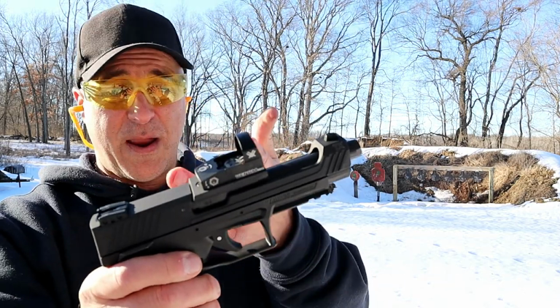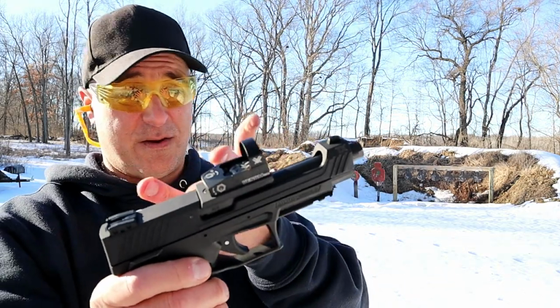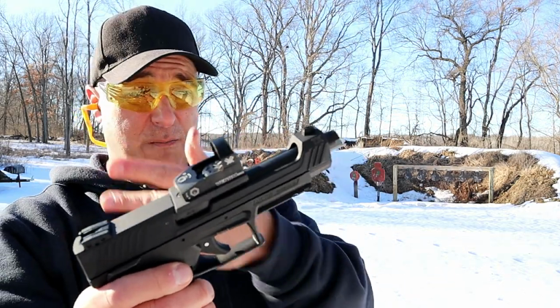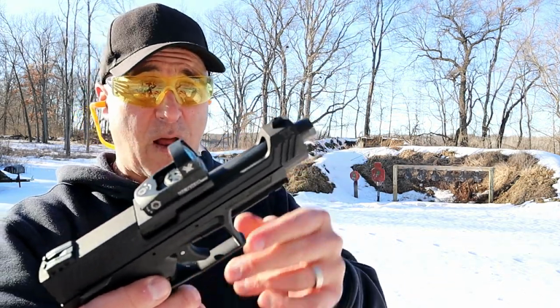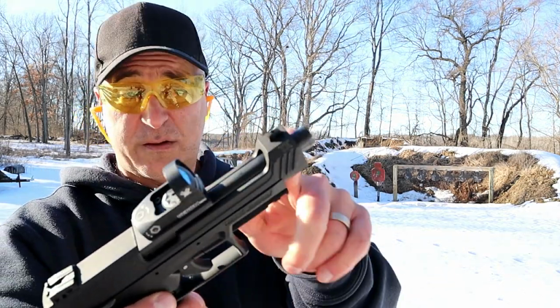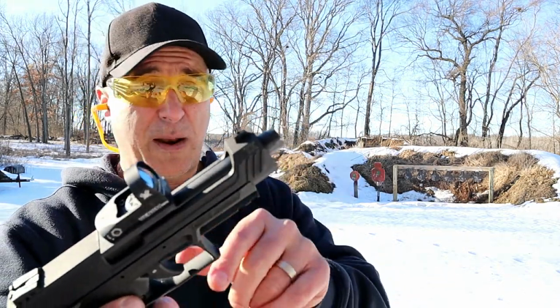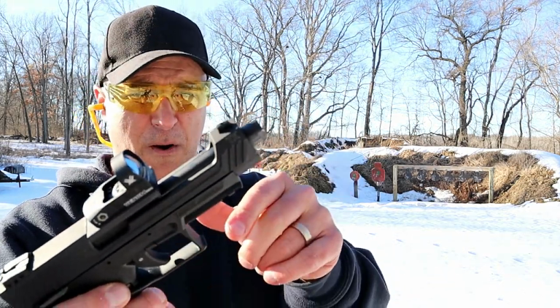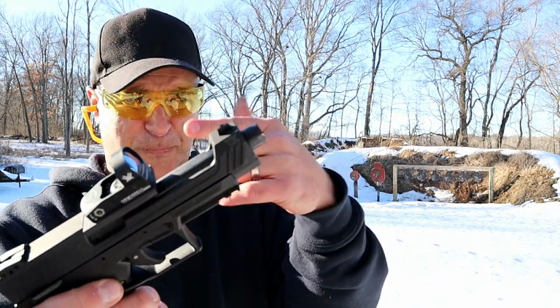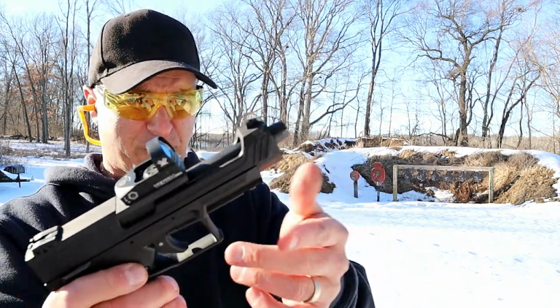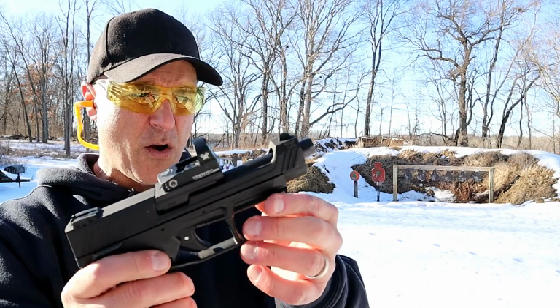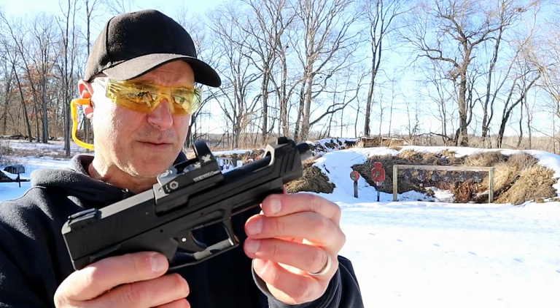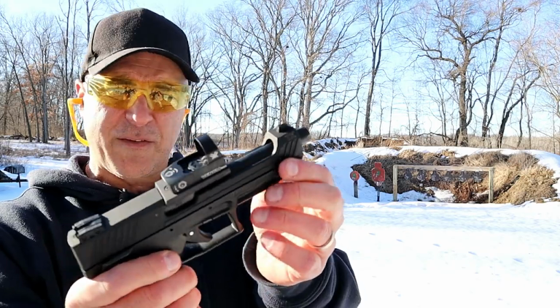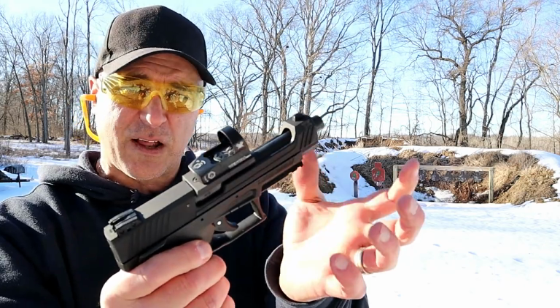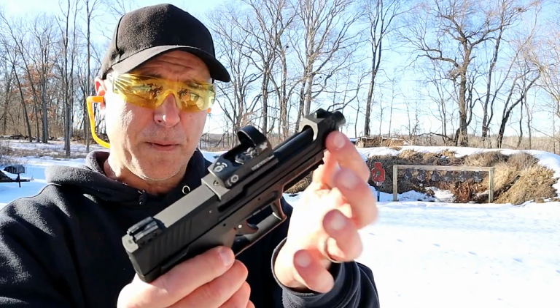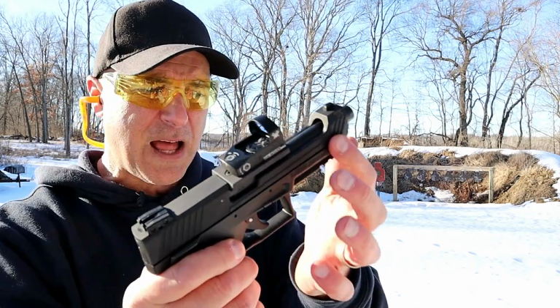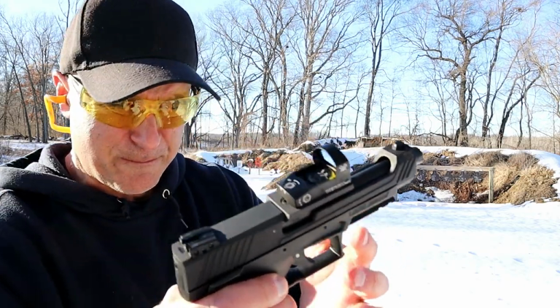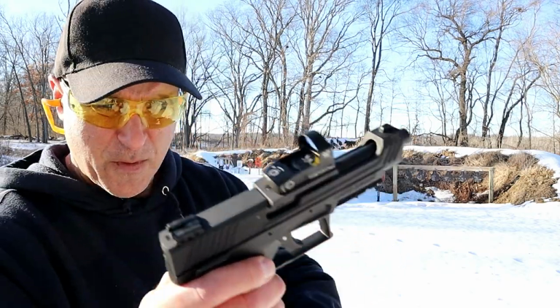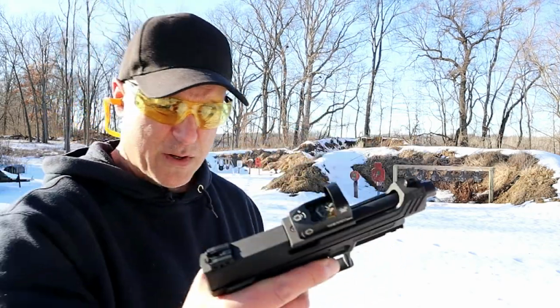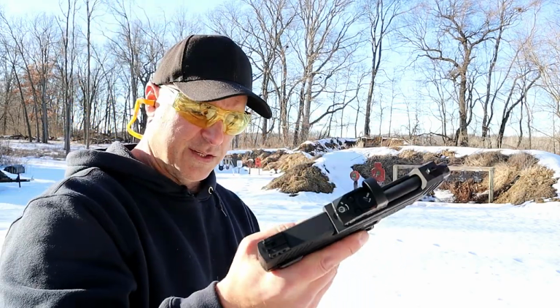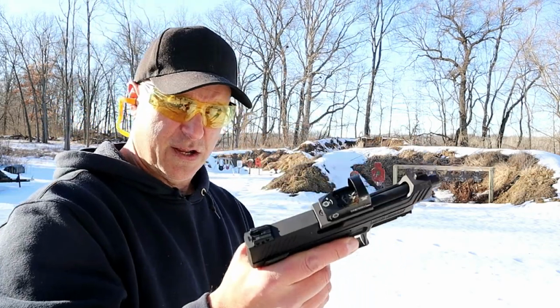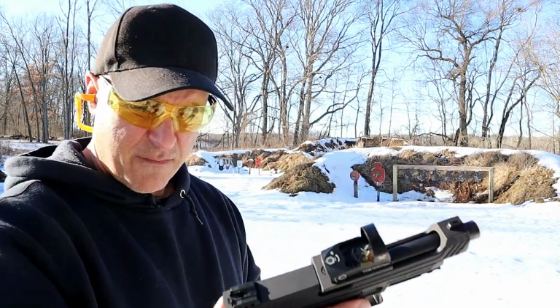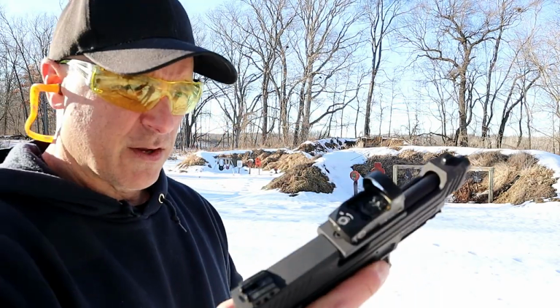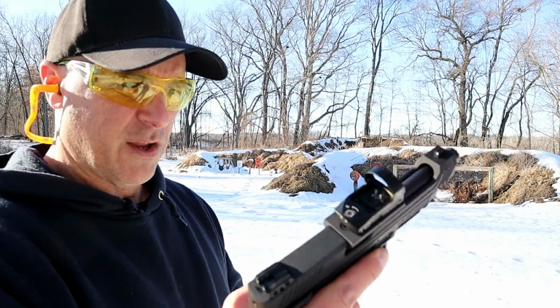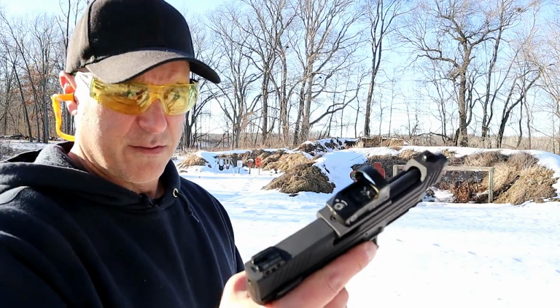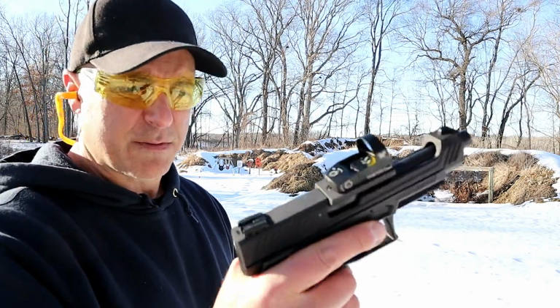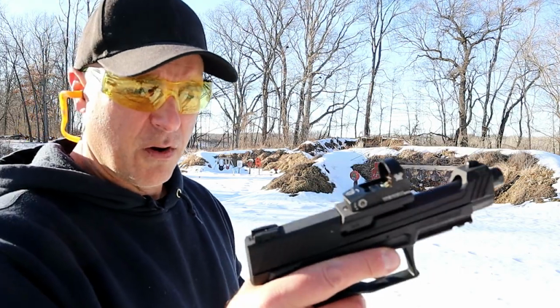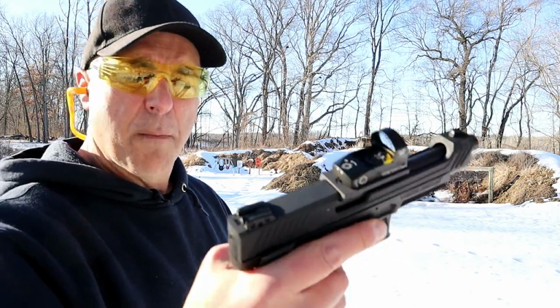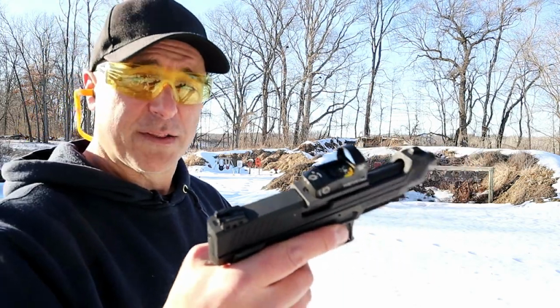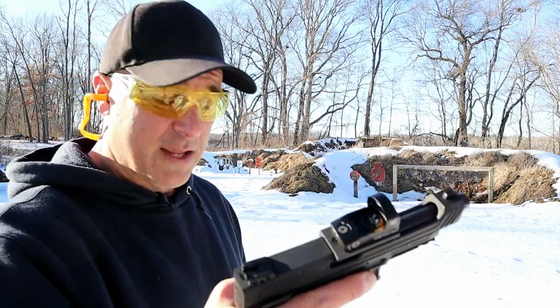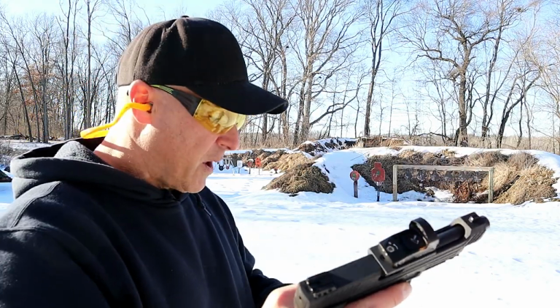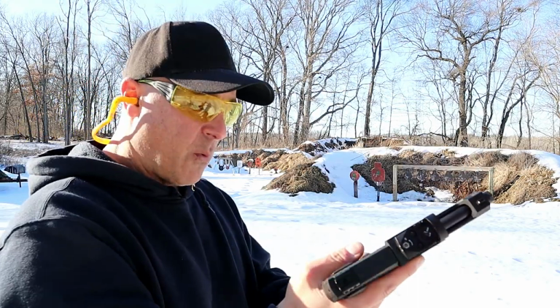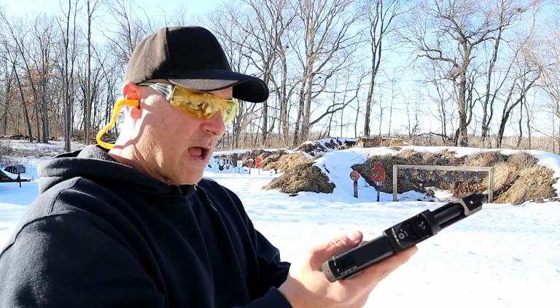That way you can get the barrel out. Now this is a threaded barrel — I already mentioned five inches. Aluminum slide, which is very interesting, same as the other model, but it does keep the weight down.